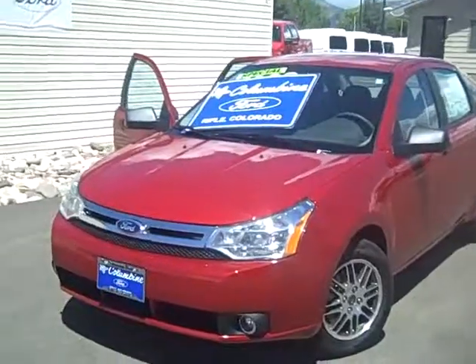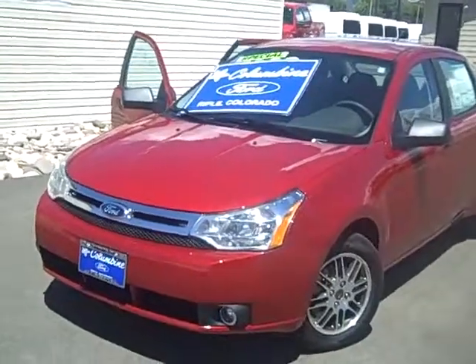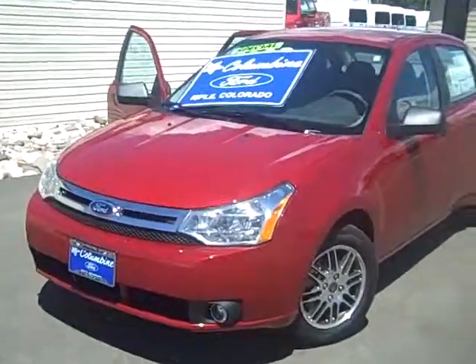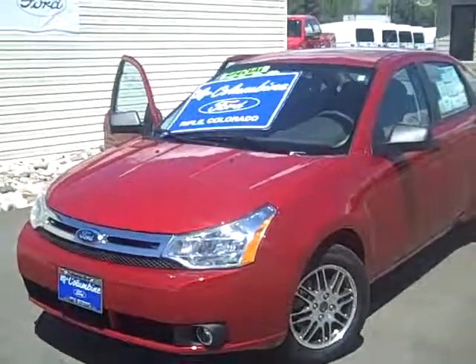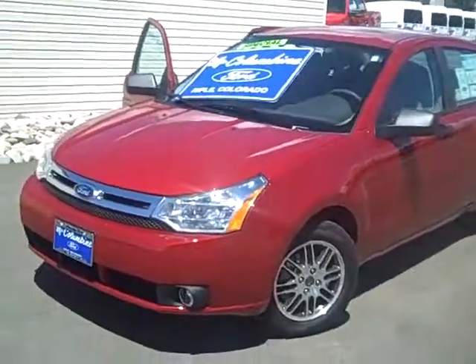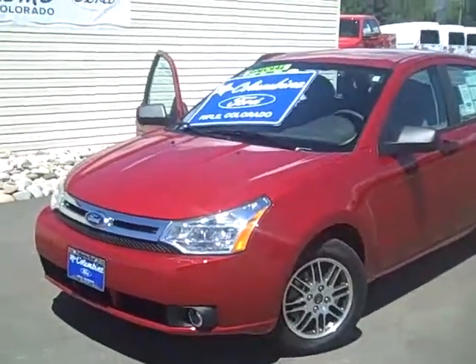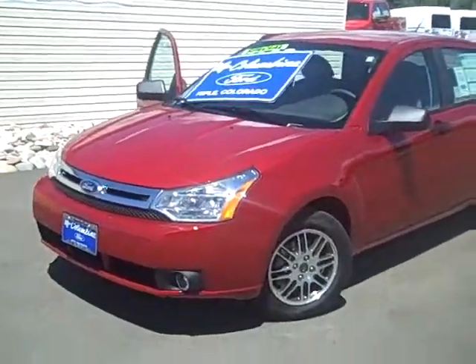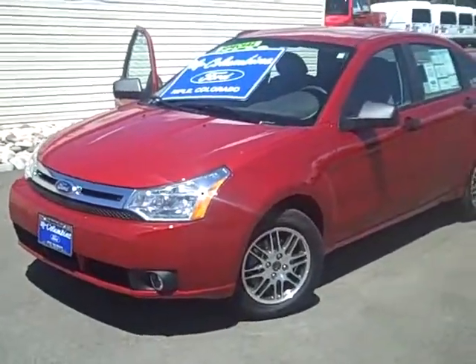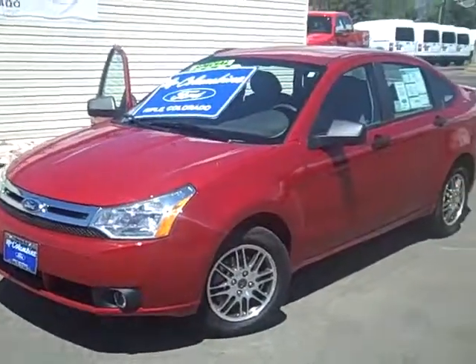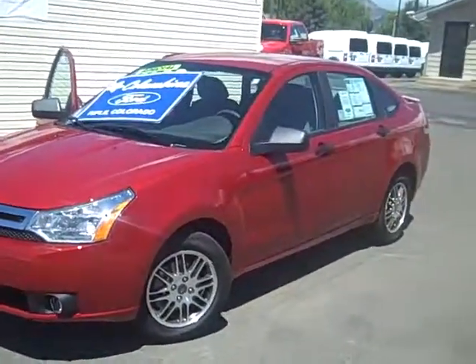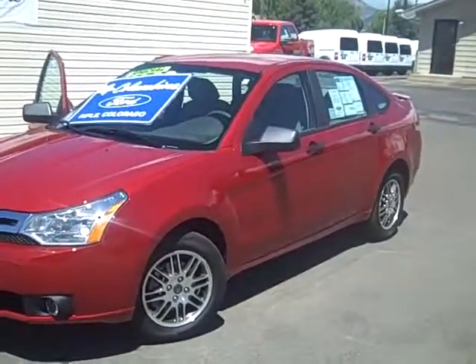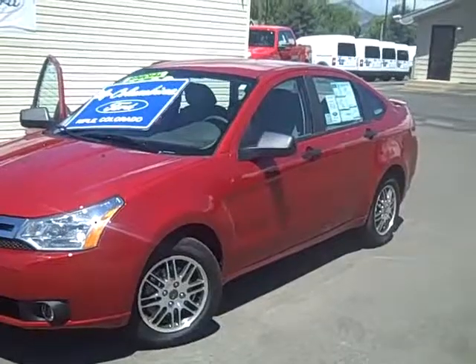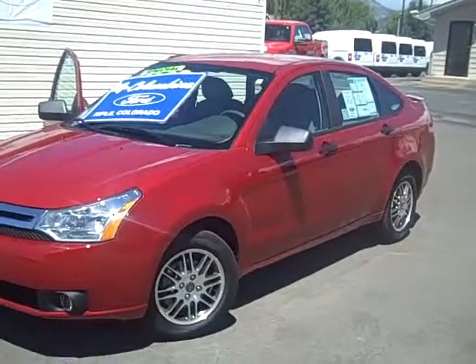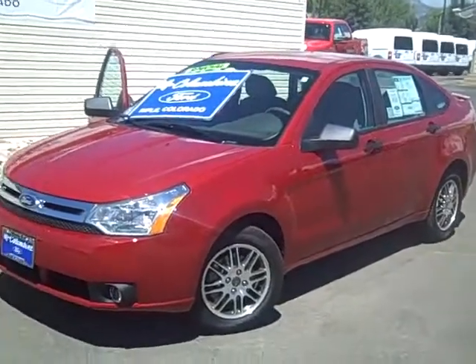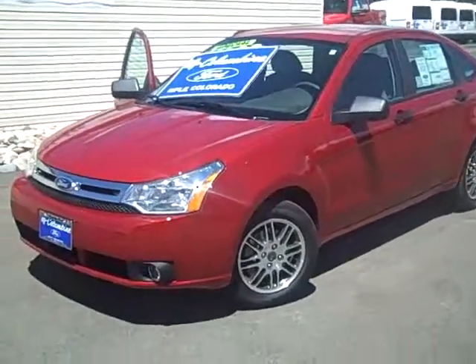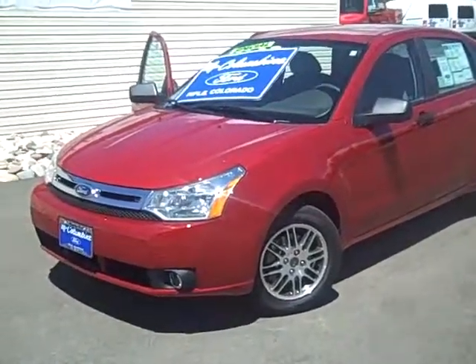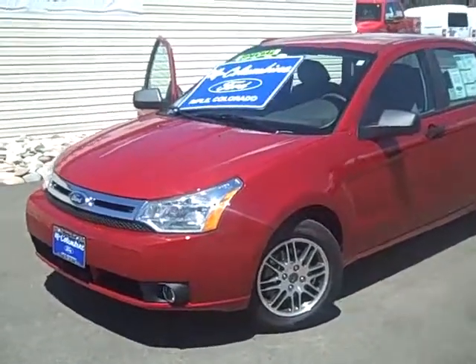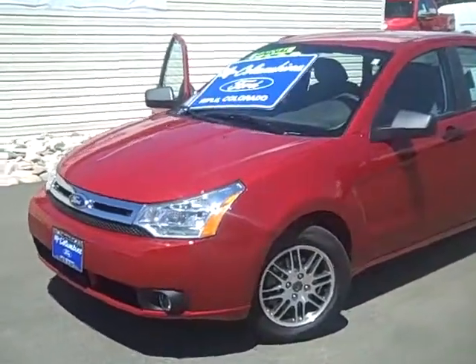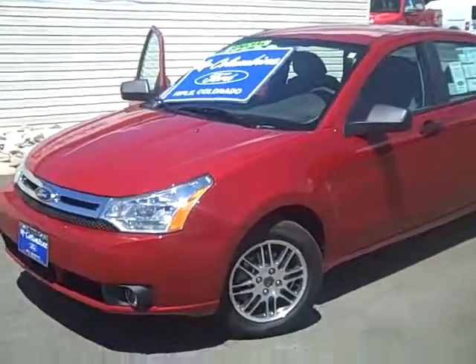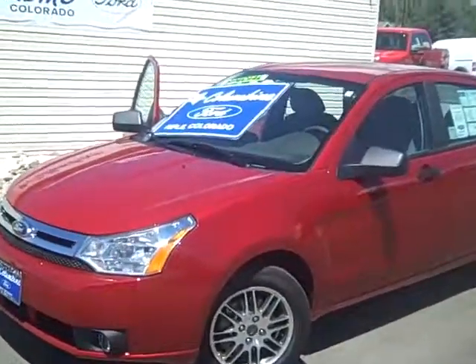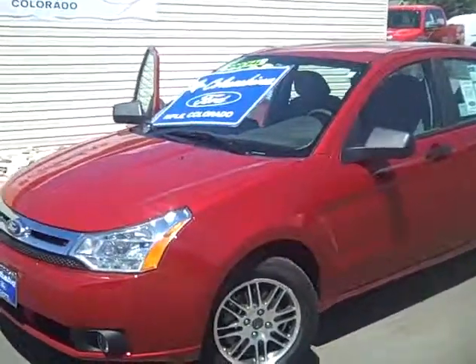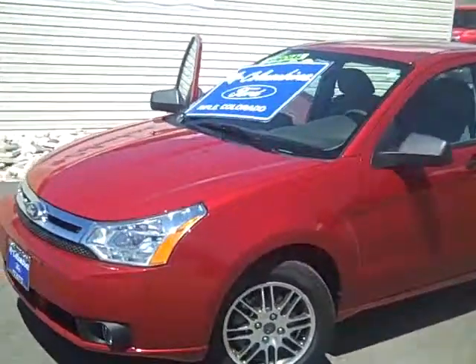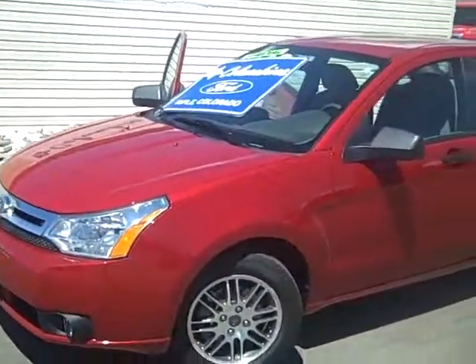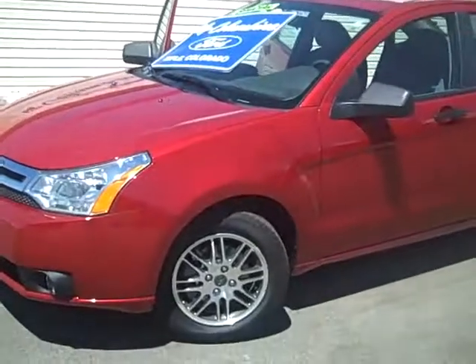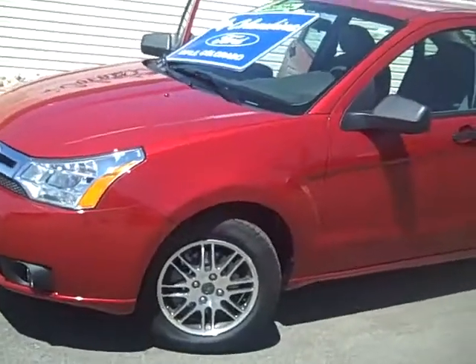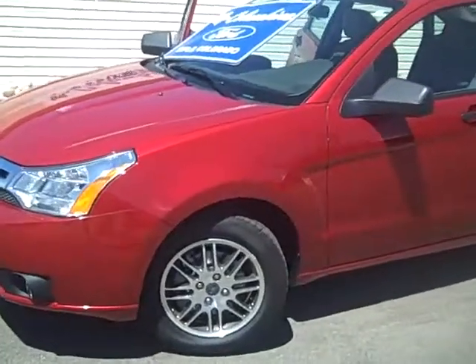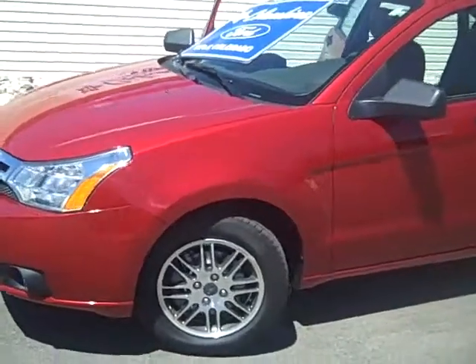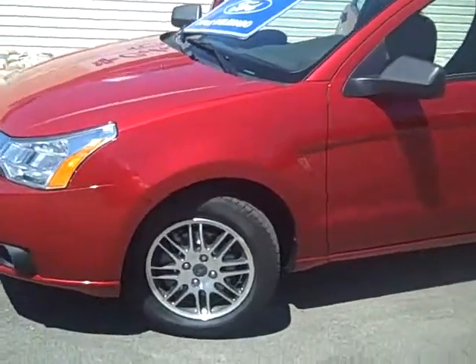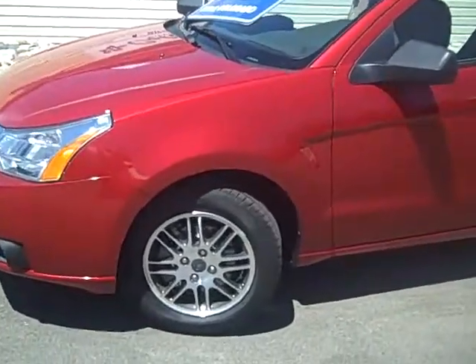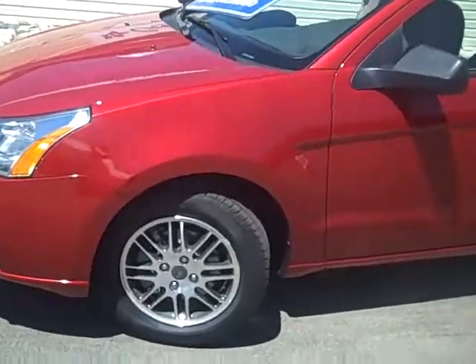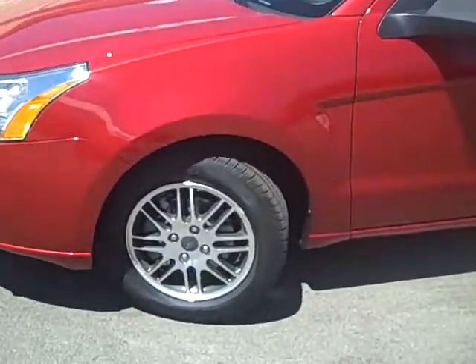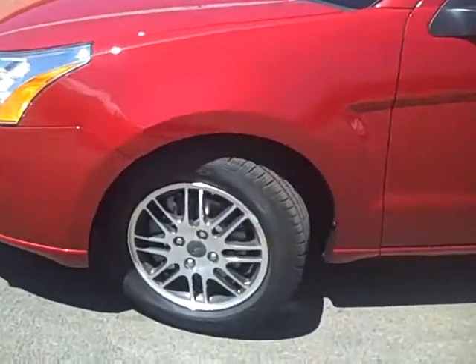It is an automatic transmission. It's a great little car — it gets incredible fuel economy, and it's really sure-footed on slippery roads. We'll take a look at this really nice Focus and show you some of the options.